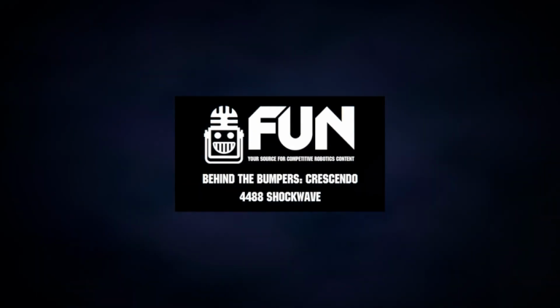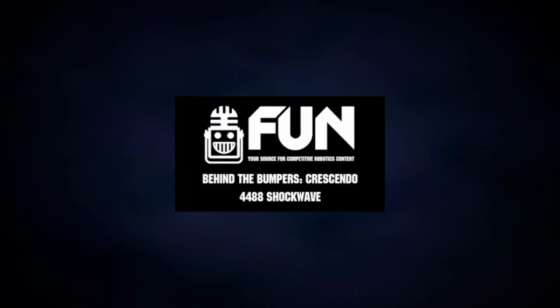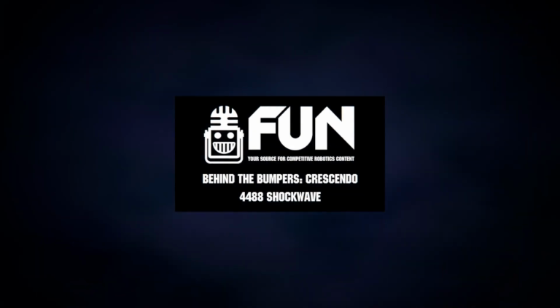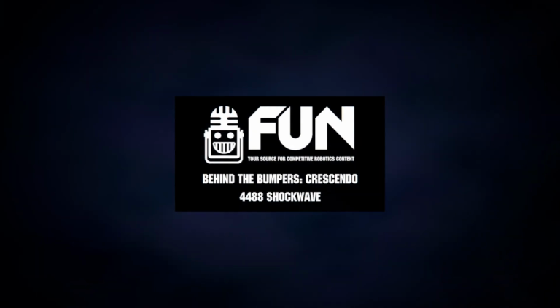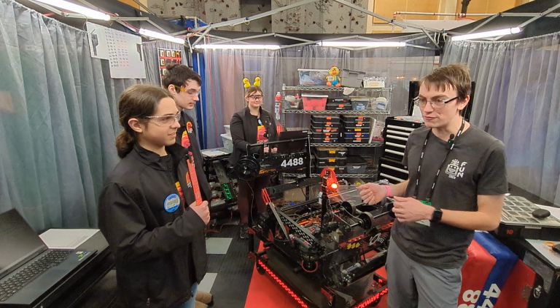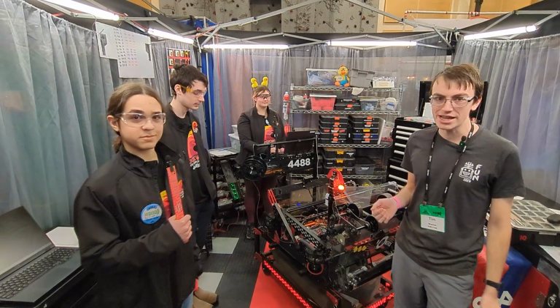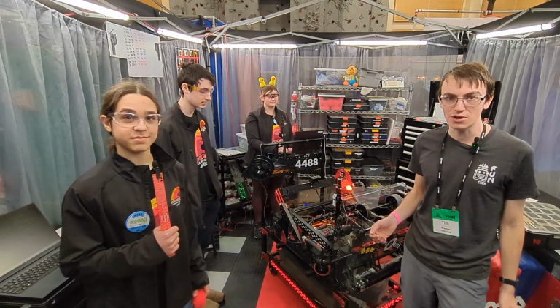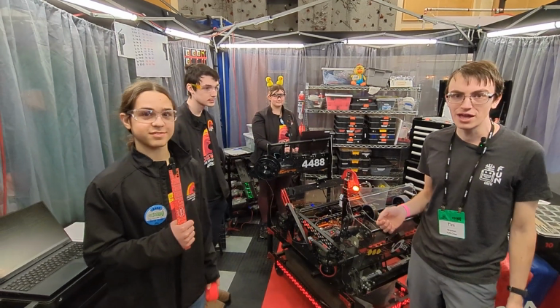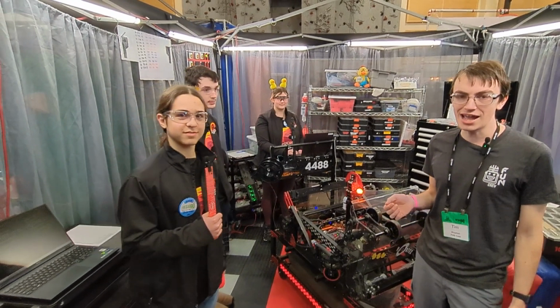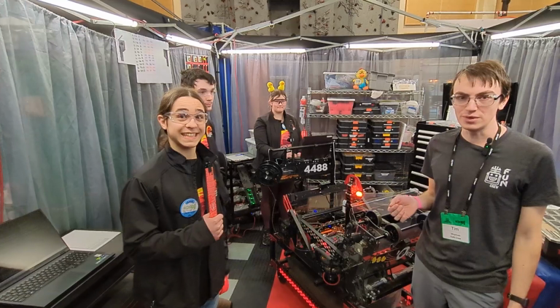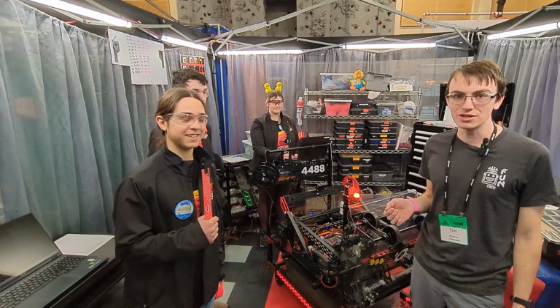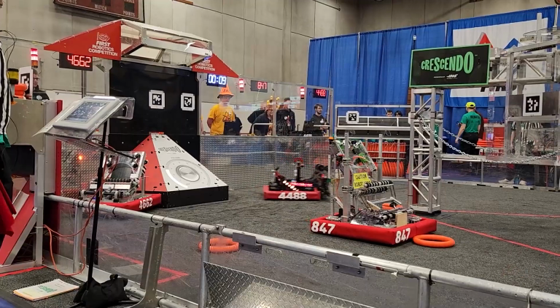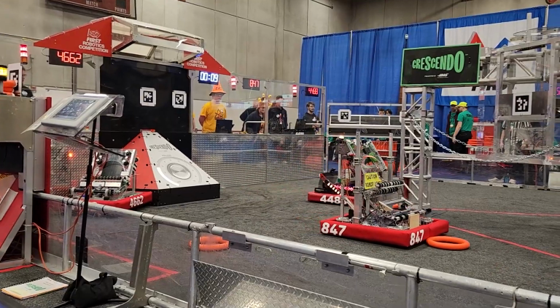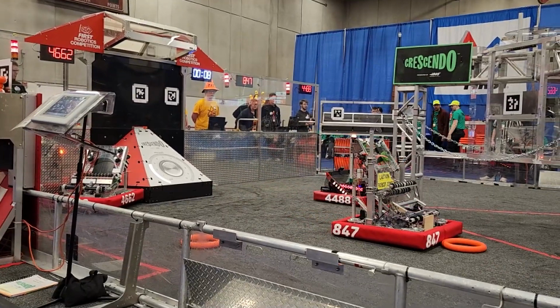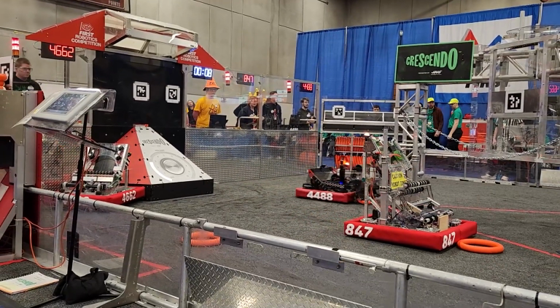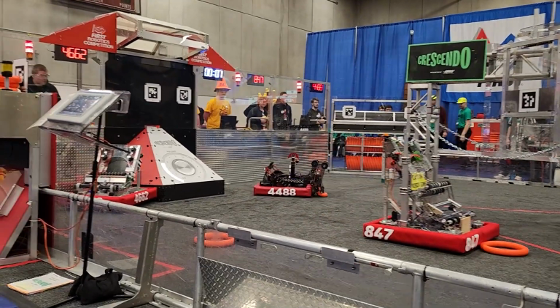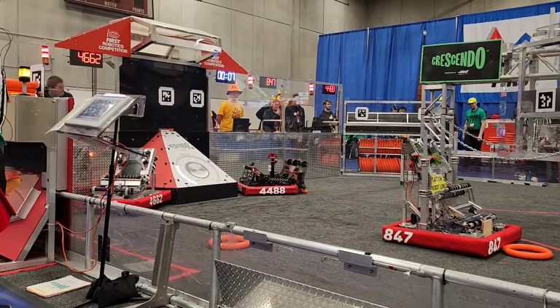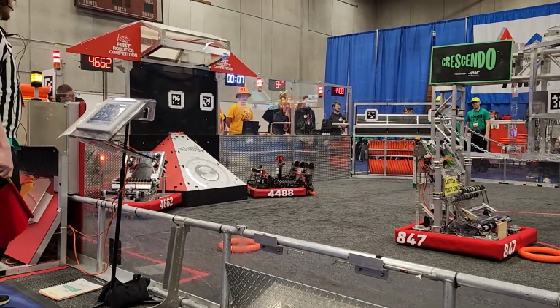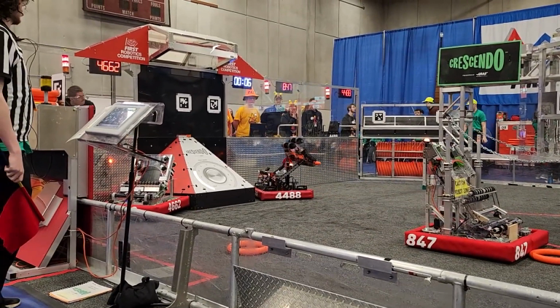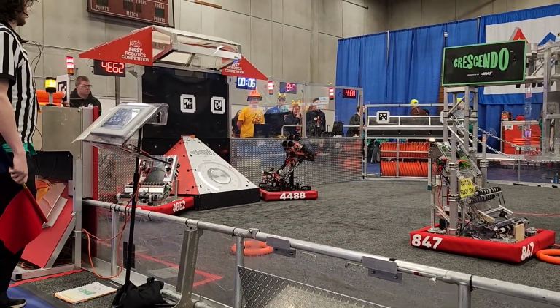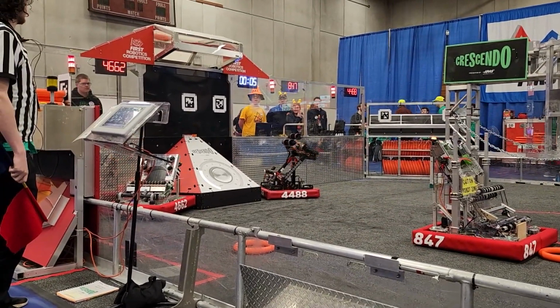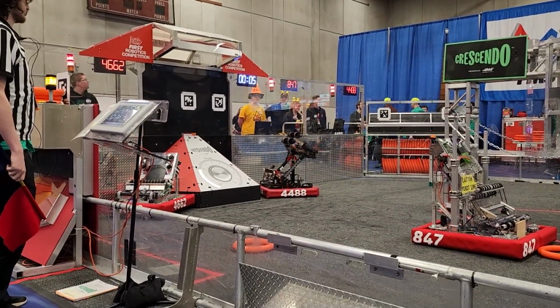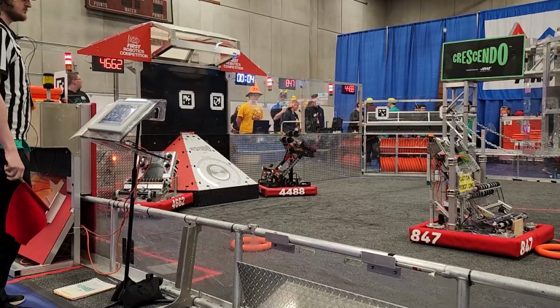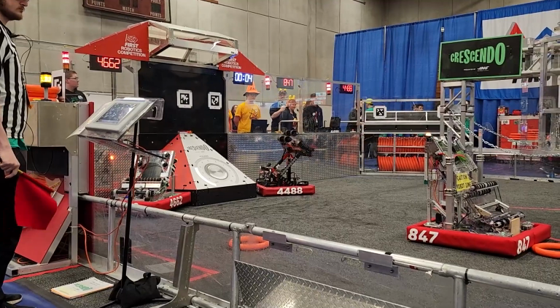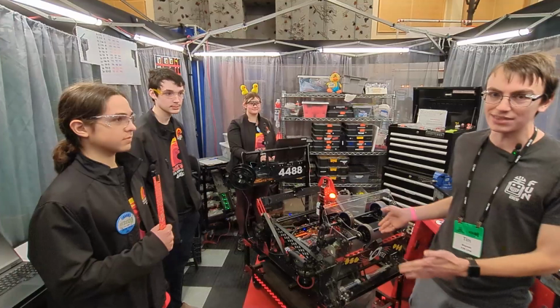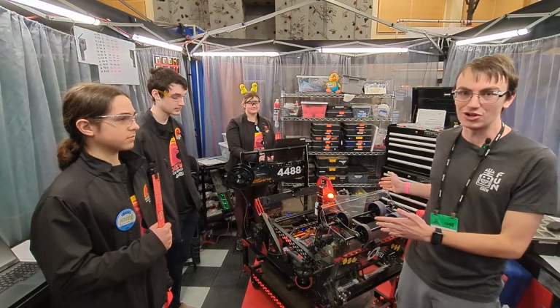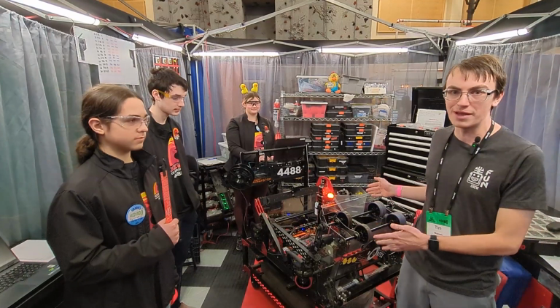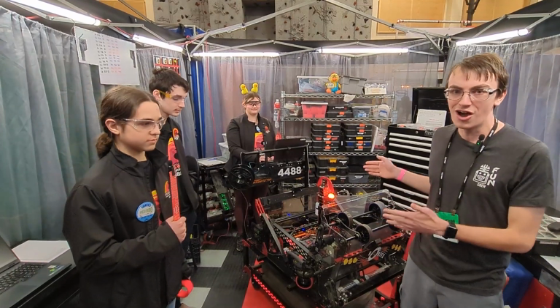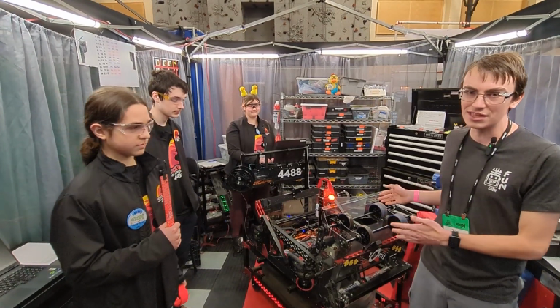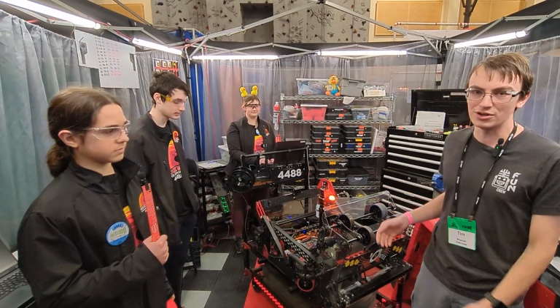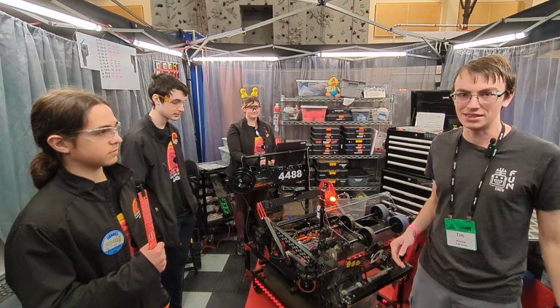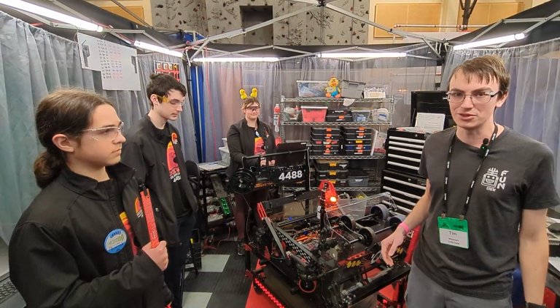I'm here with Team 4488 Shockwave at the Wilsonville event. They're coming off finalists at their last event and looking to continue the streak with this really sweet robot that we're gonna learn more about on this episode of Behind the Bumpers.